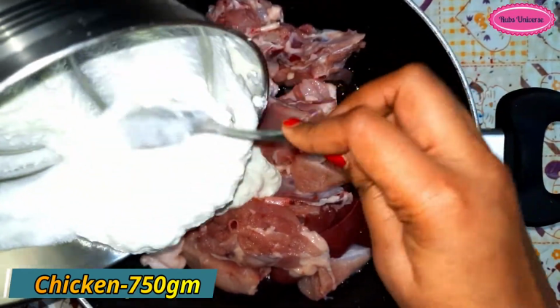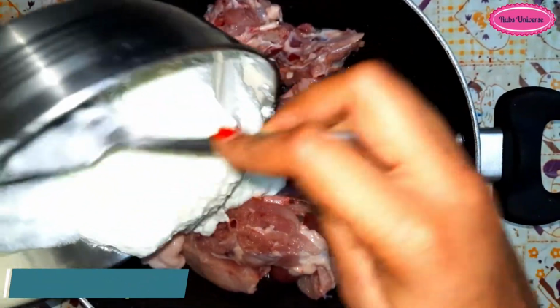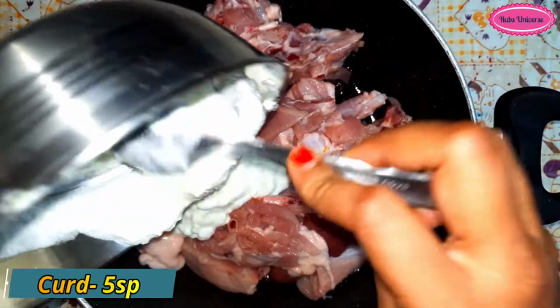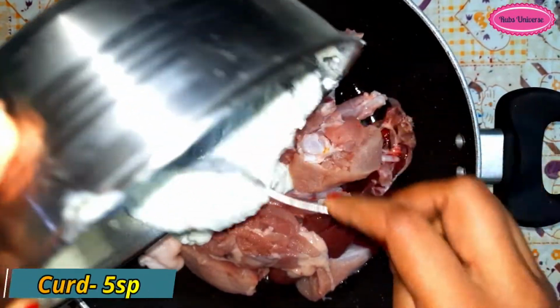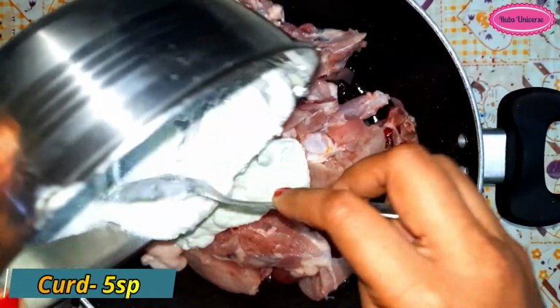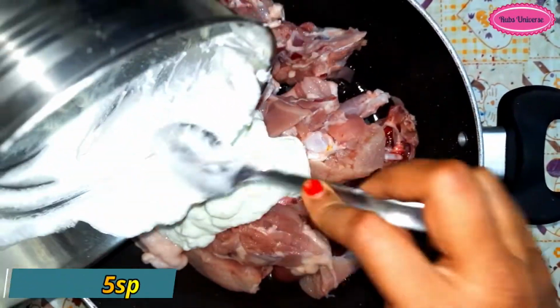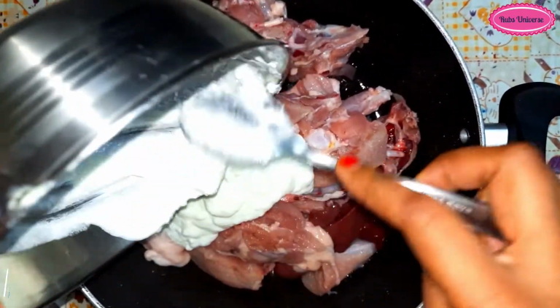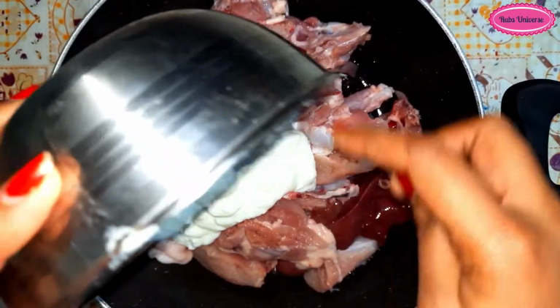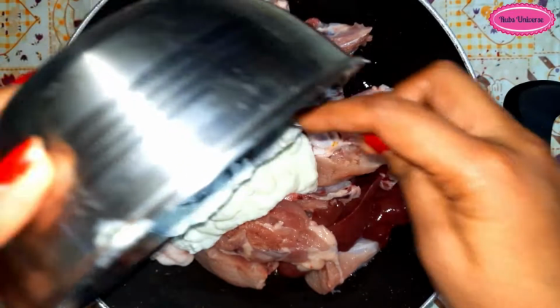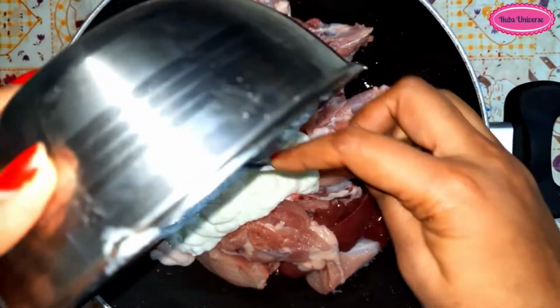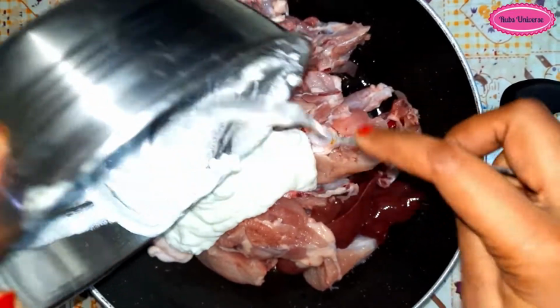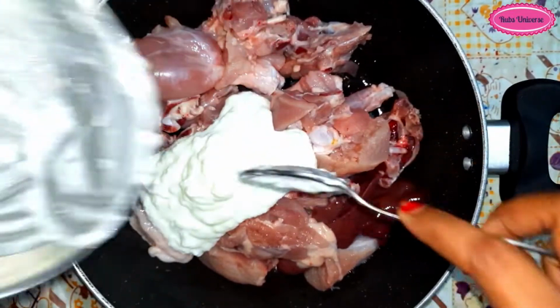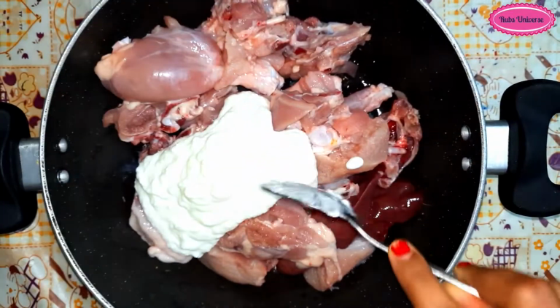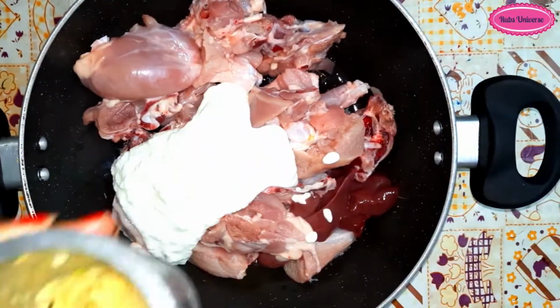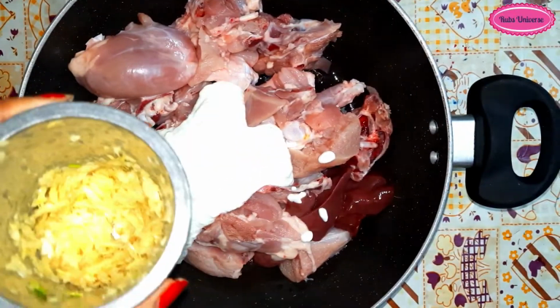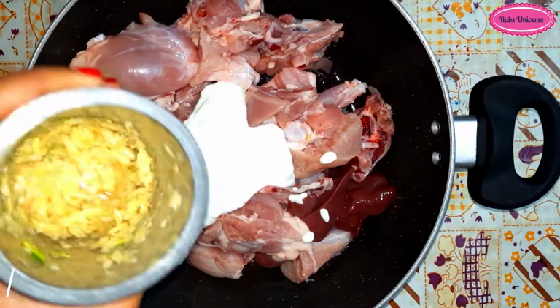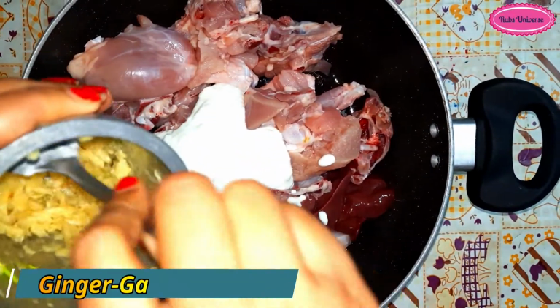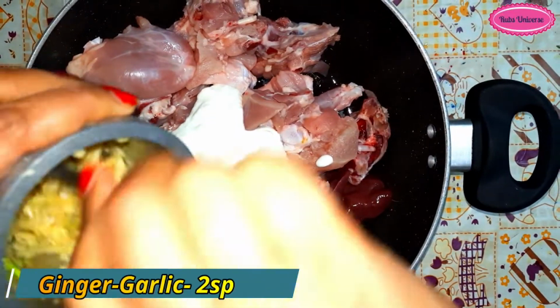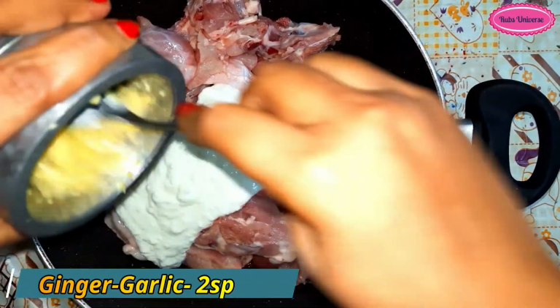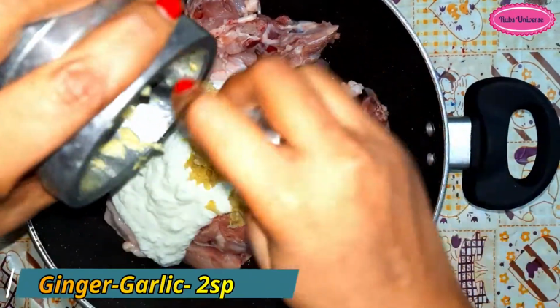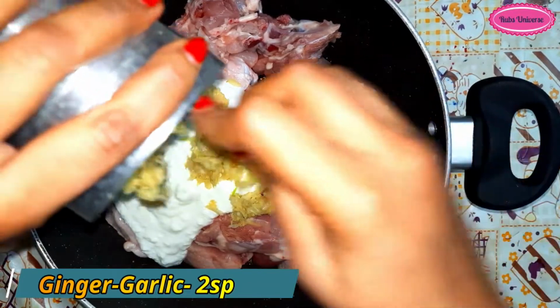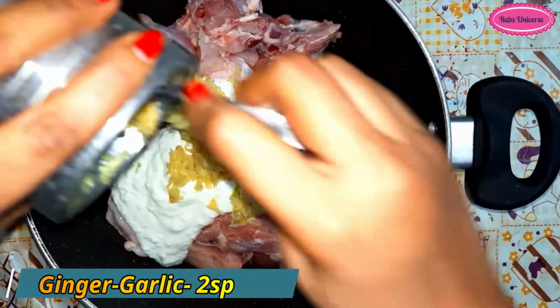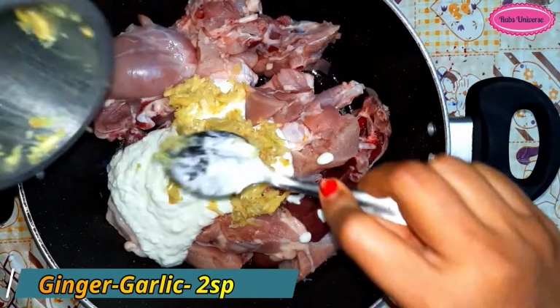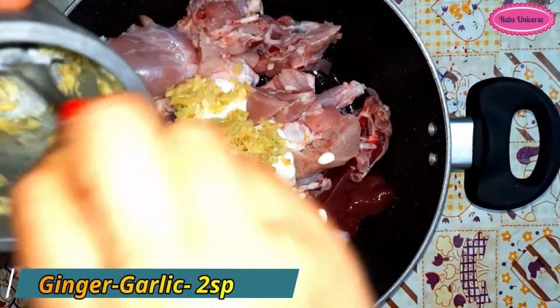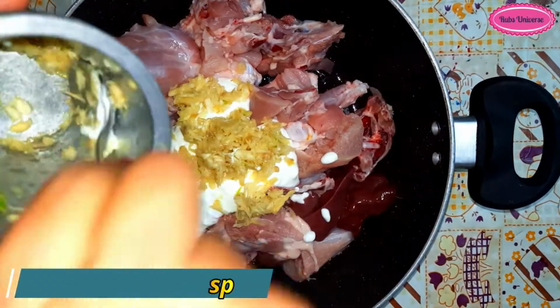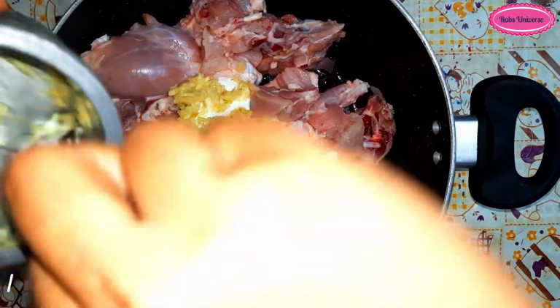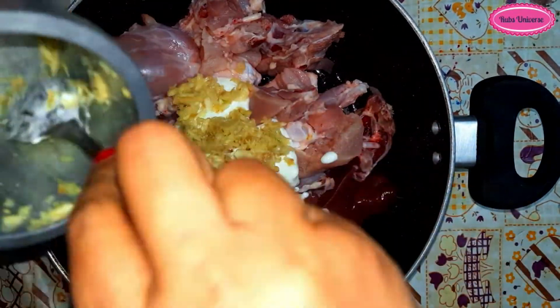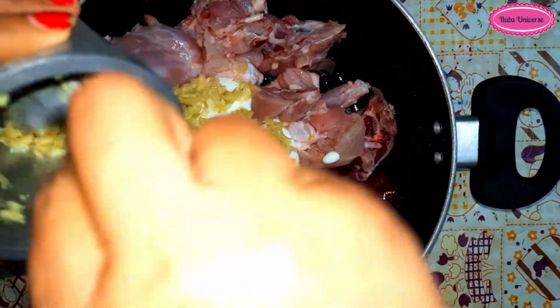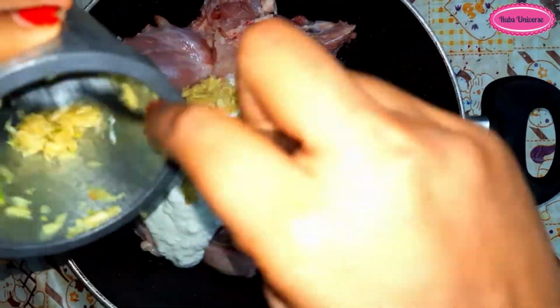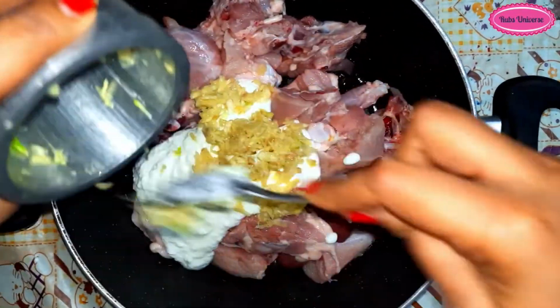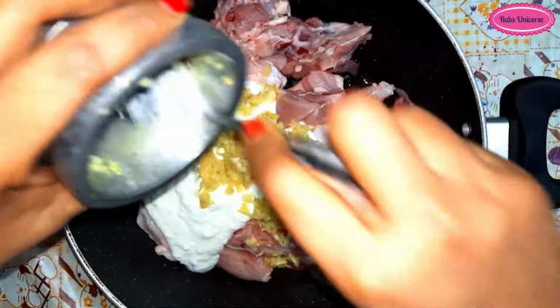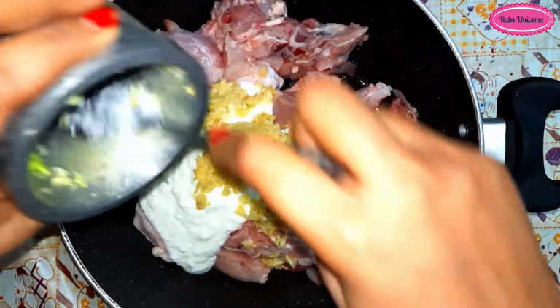Marinate the chicken in the dahi. You can use the dahi as well. I have added 200 grams of dahi. Now add 2 spoons of freshly ground ginger garlic paste.